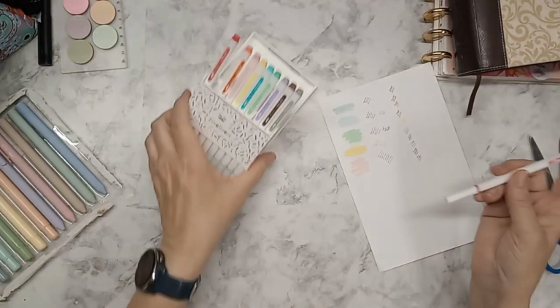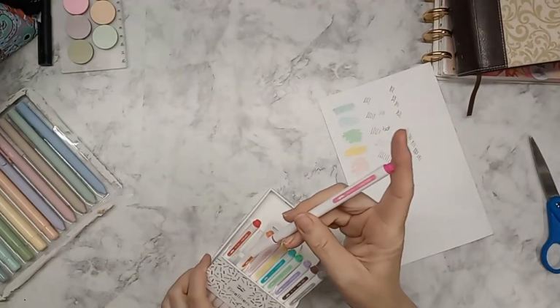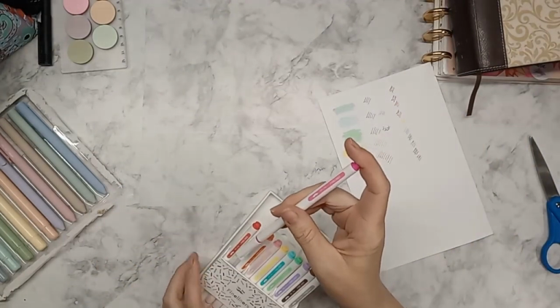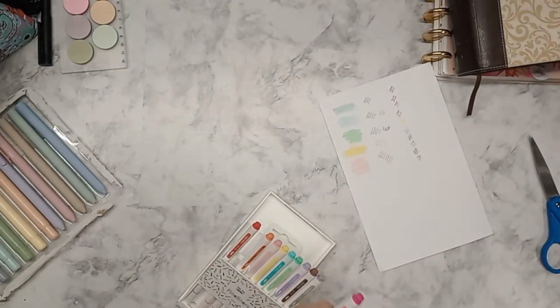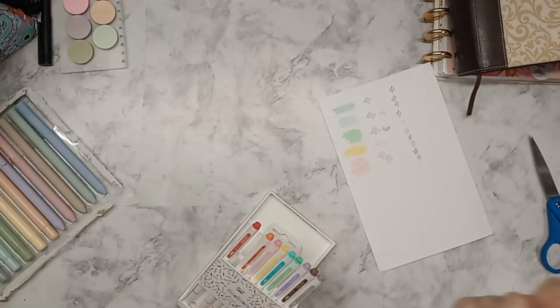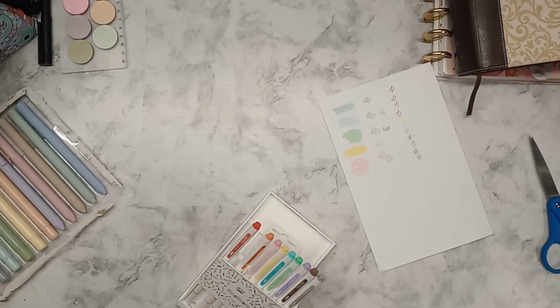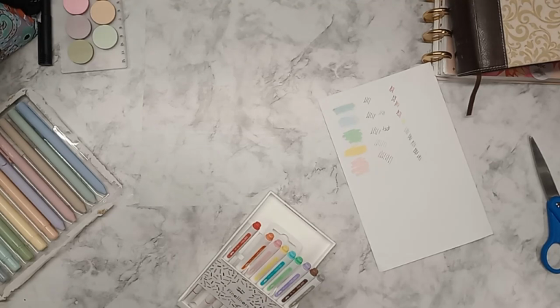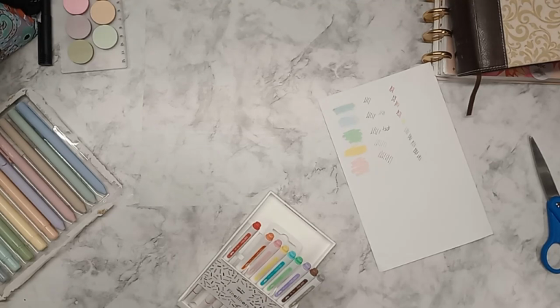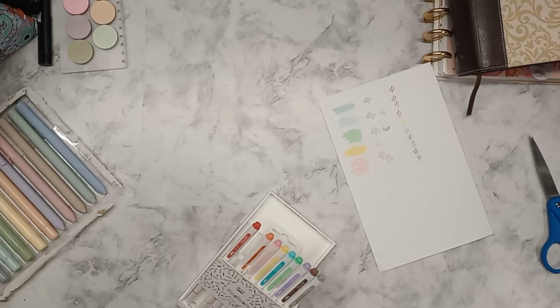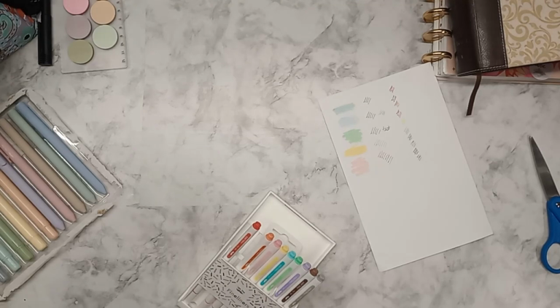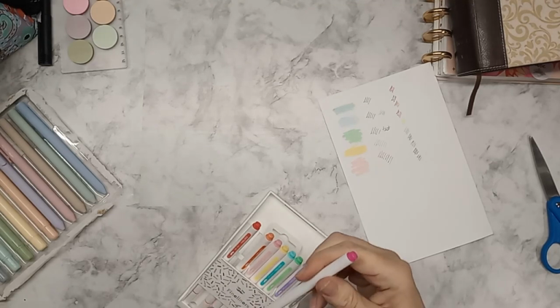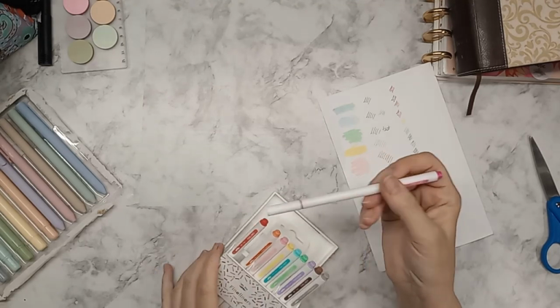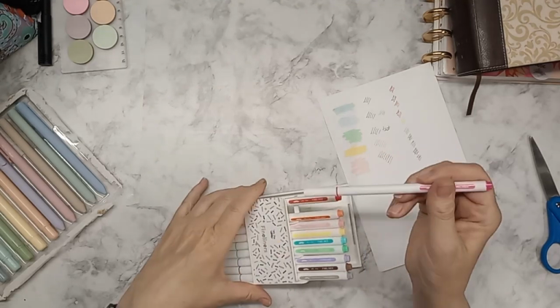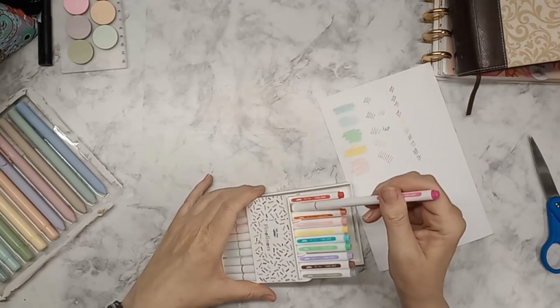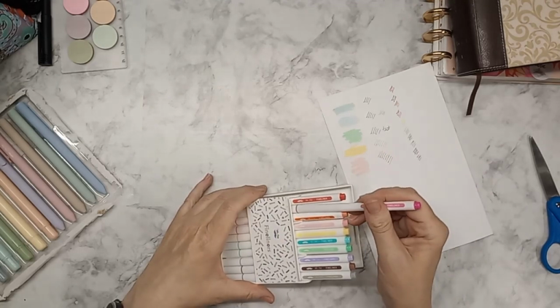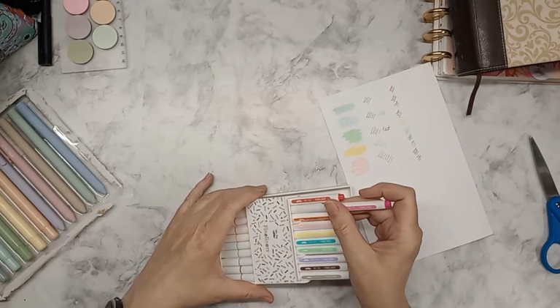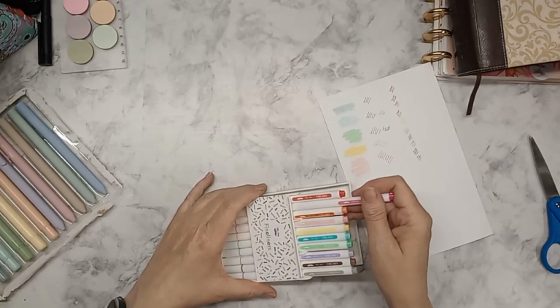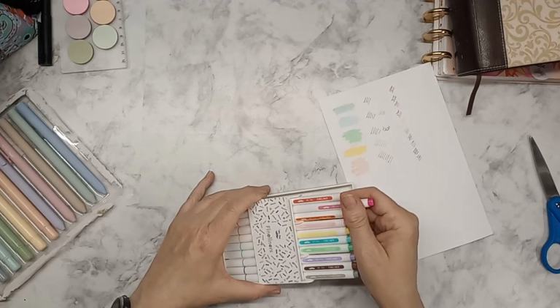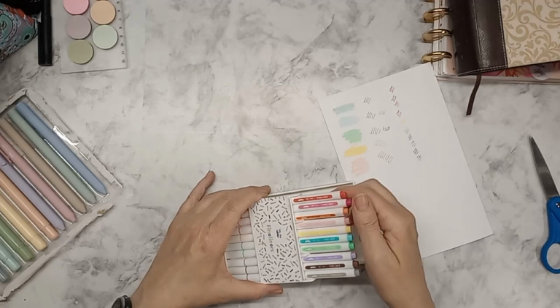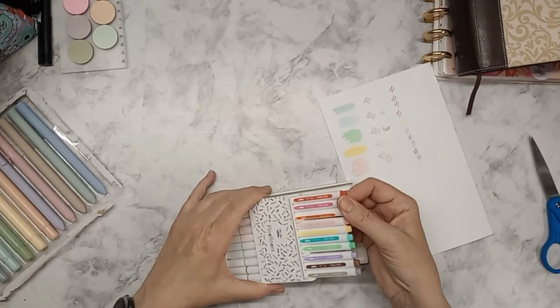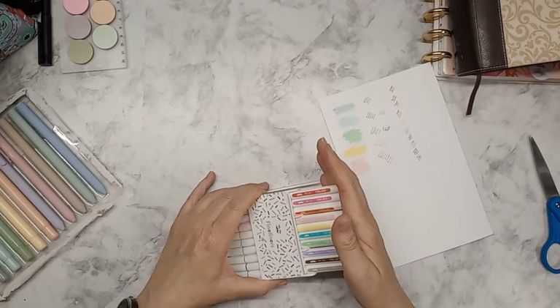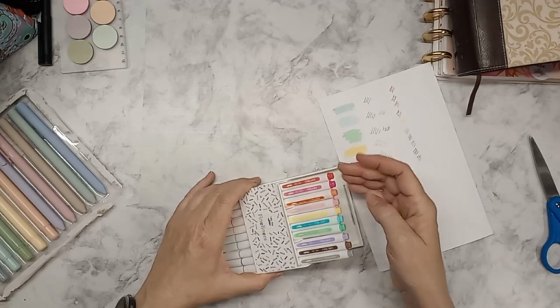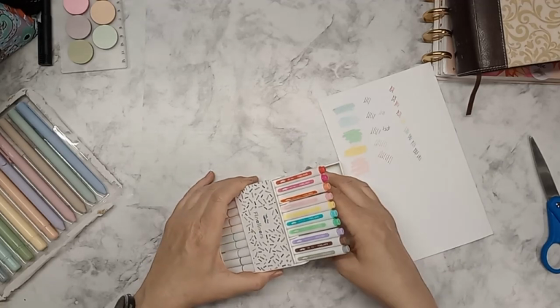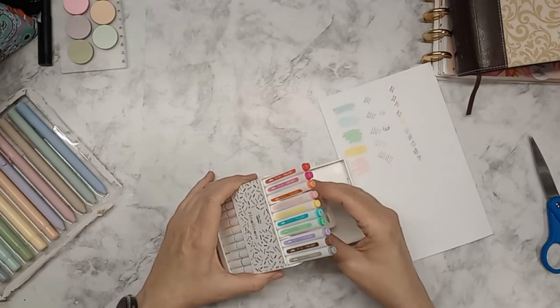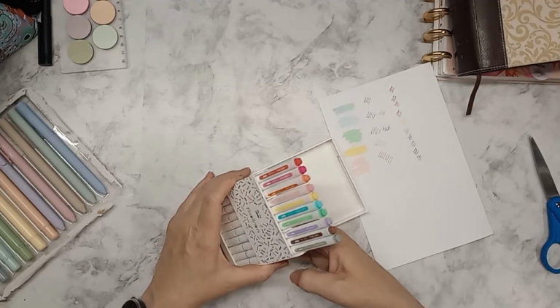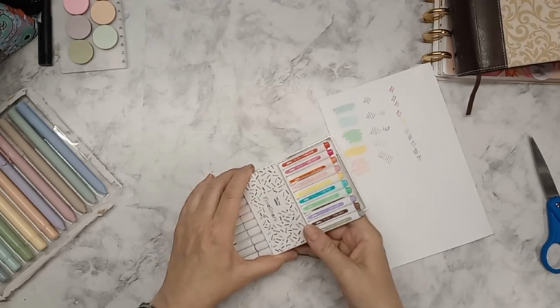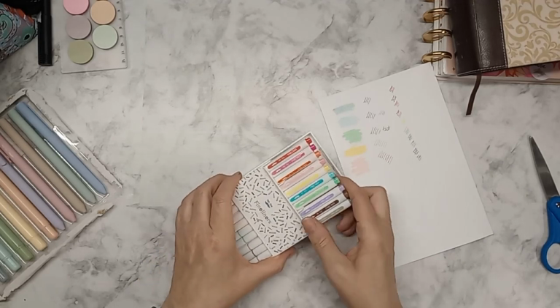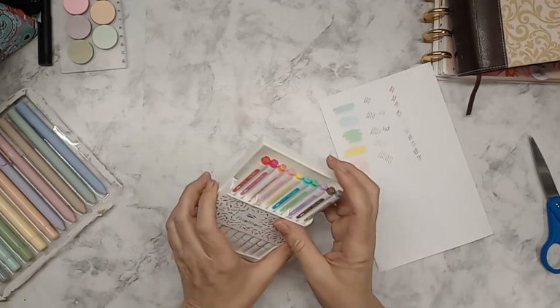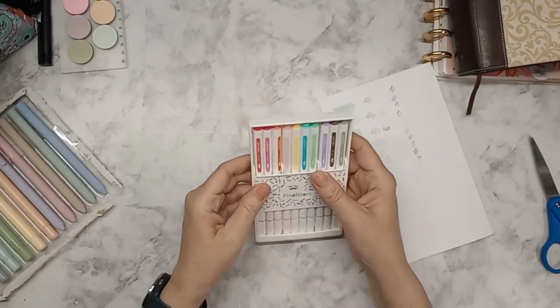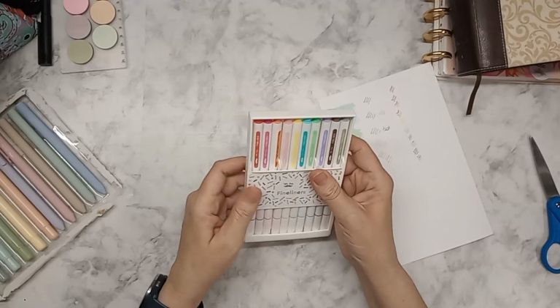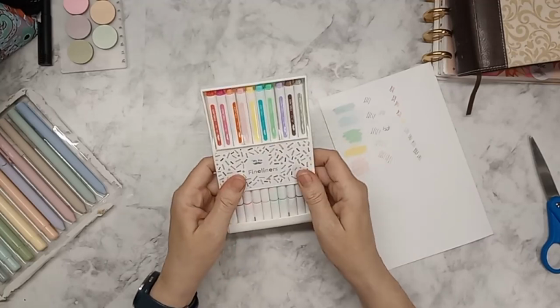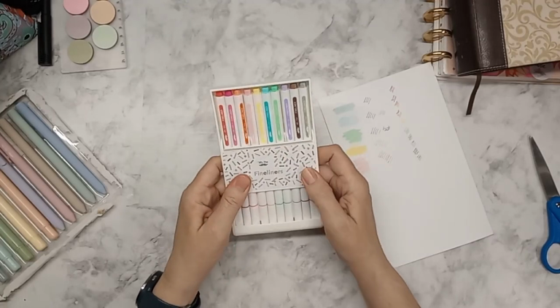Just so you are aware if you go to purchase these — I was looking forward to using them in the margins of my Bible, but I don't think I'm going to do that. I will probably just use them in my planners.